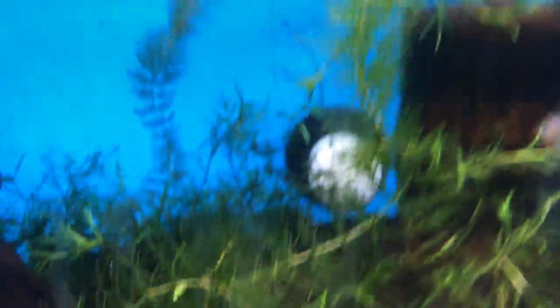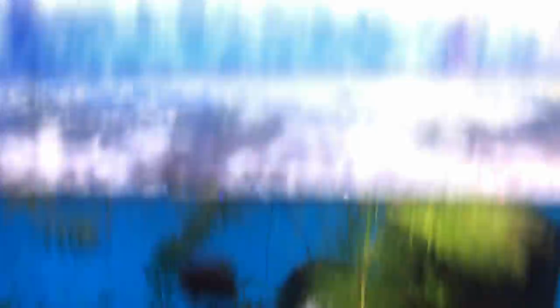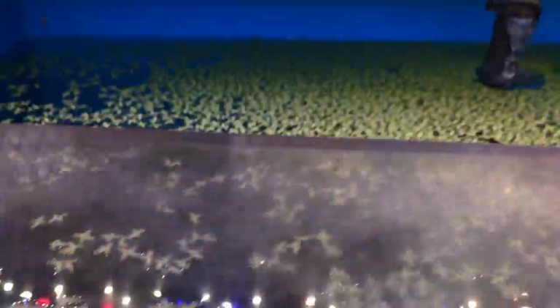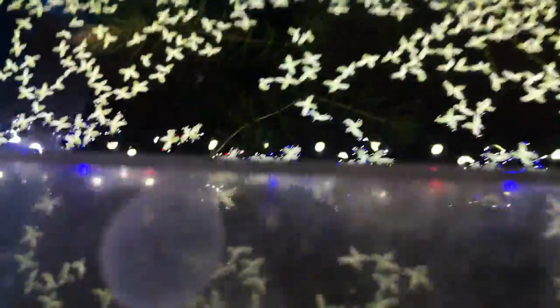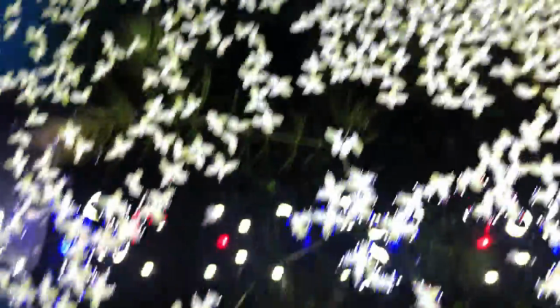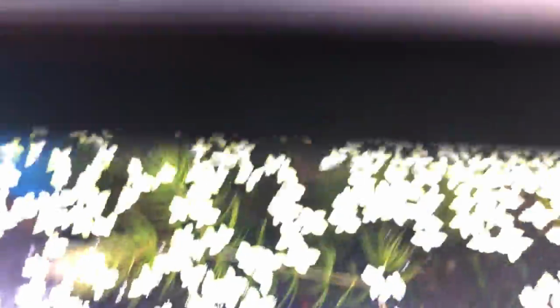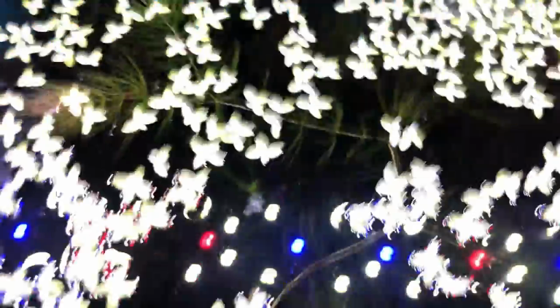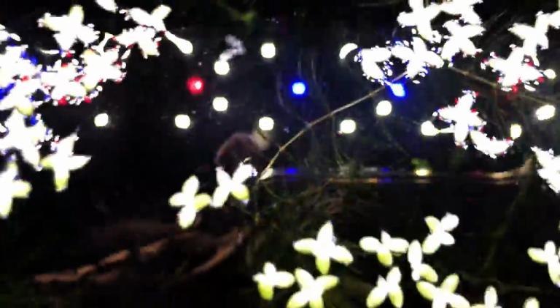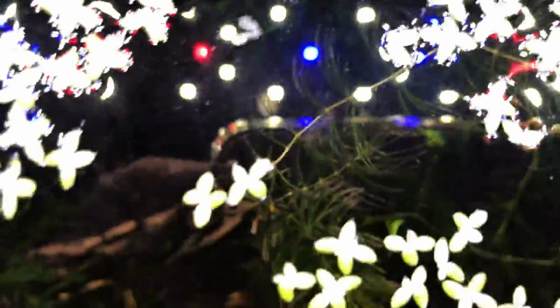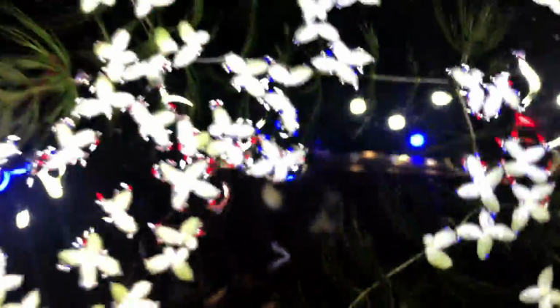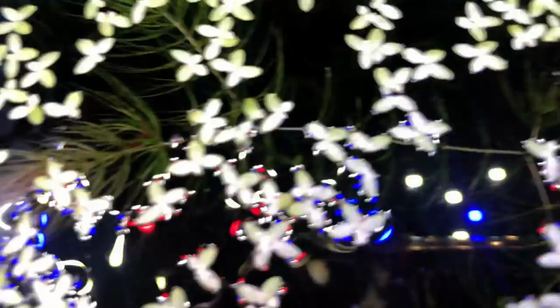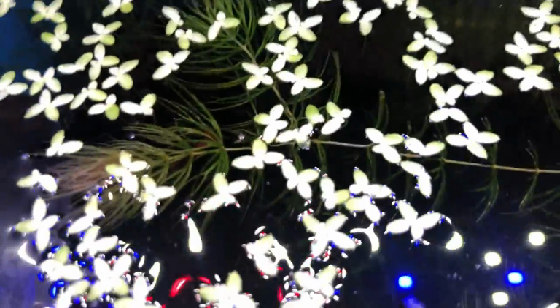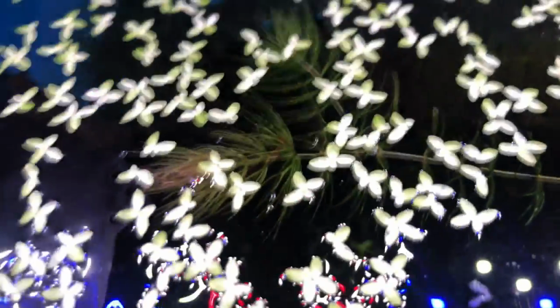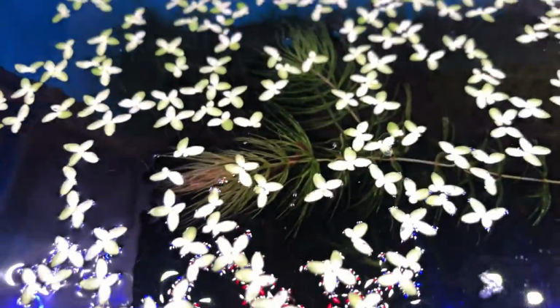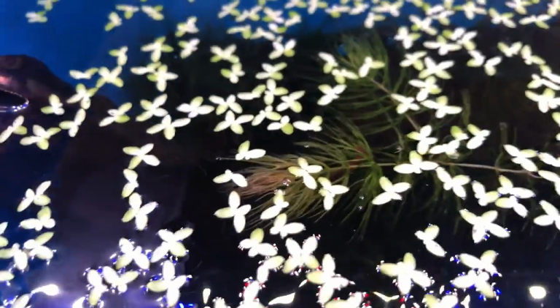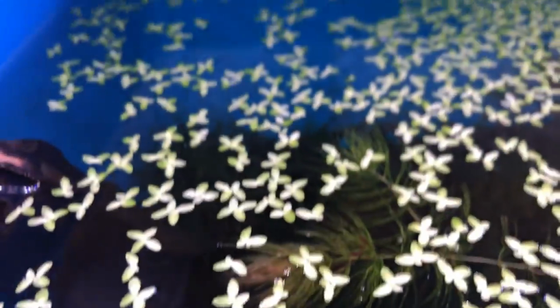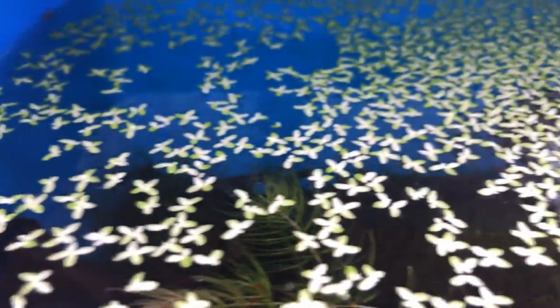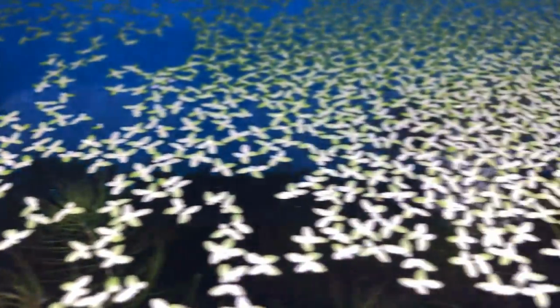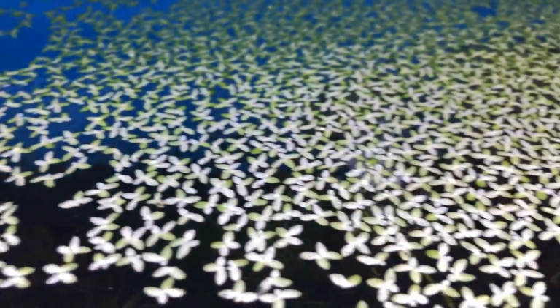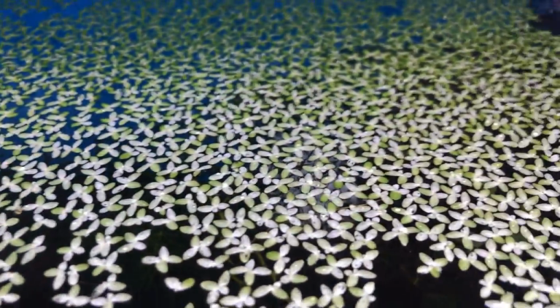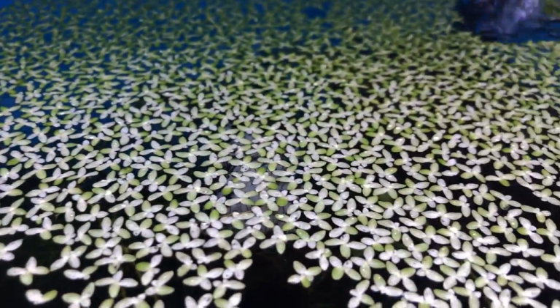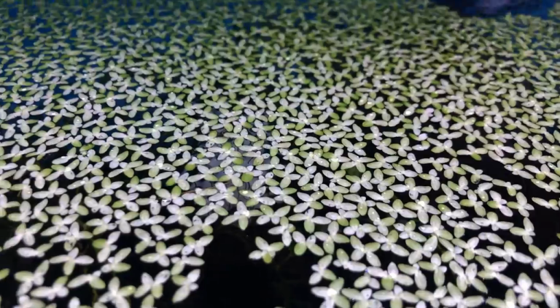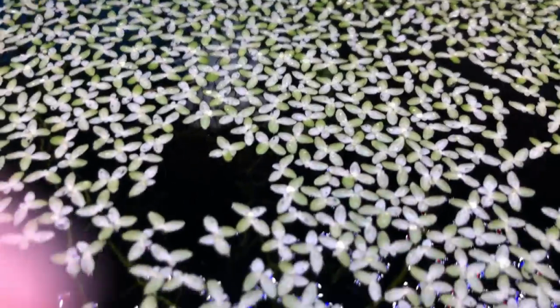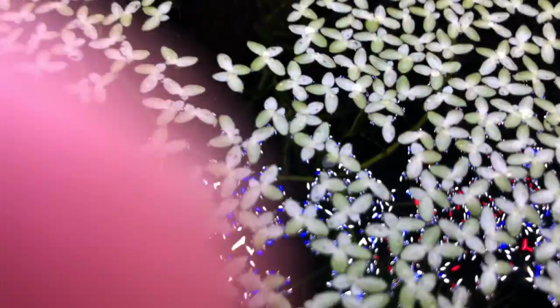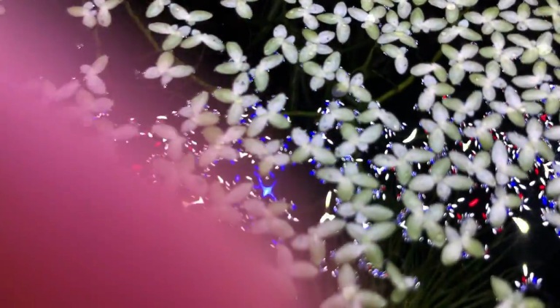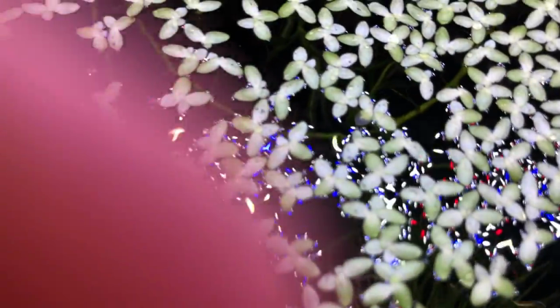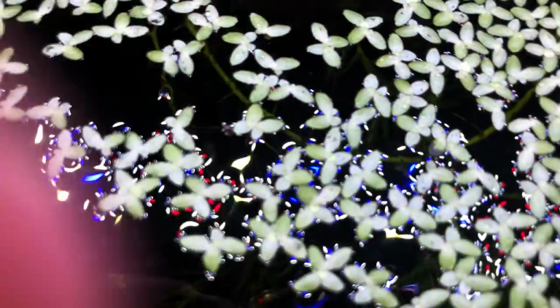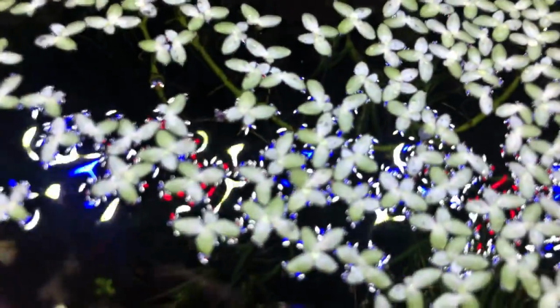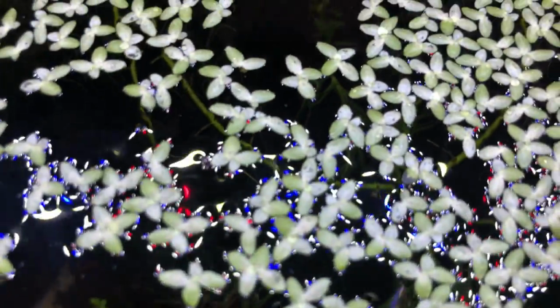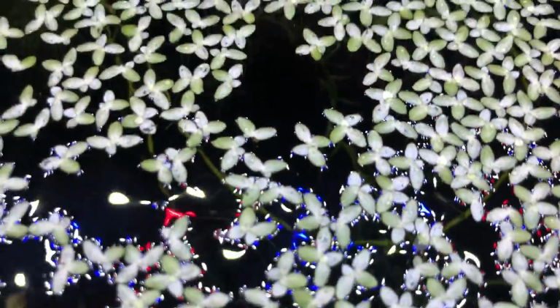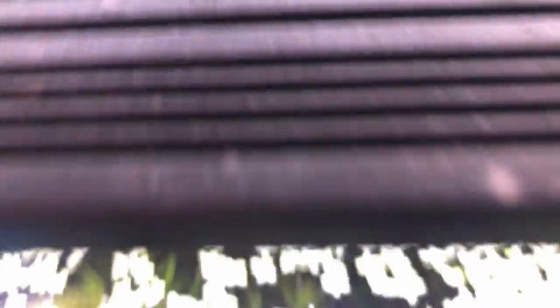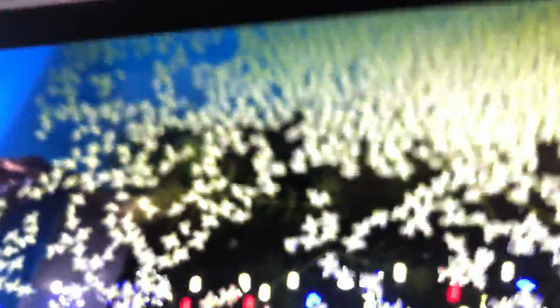Let me see if I could get a good top view. Never mind, it's too dark. But at least you could see a really good view of that duckweed. Oh, that looks pretty cool — I have to be careful, my phone's gonna drop.